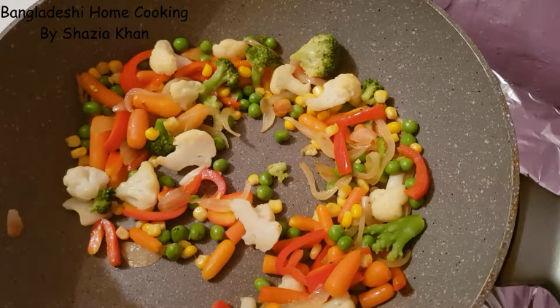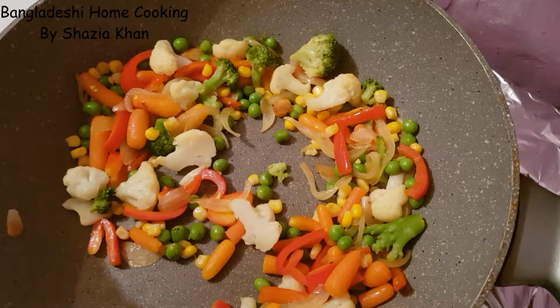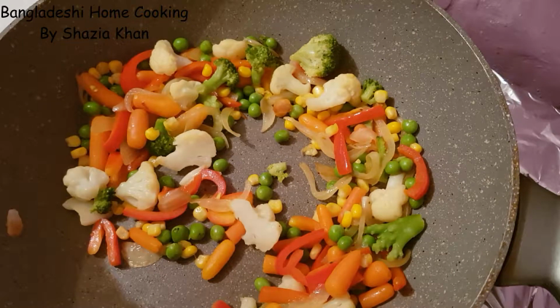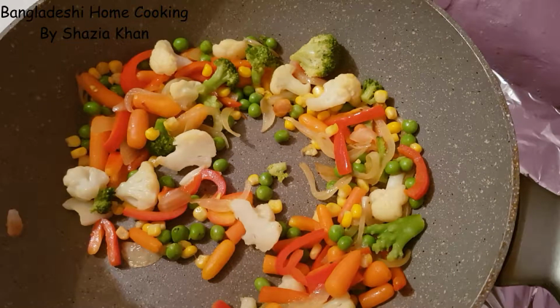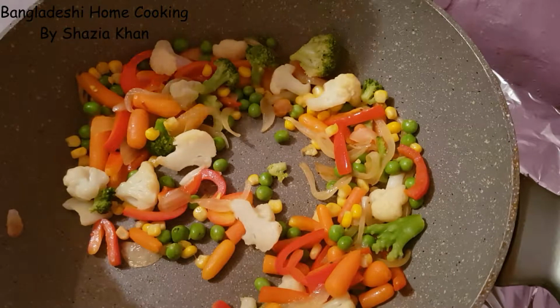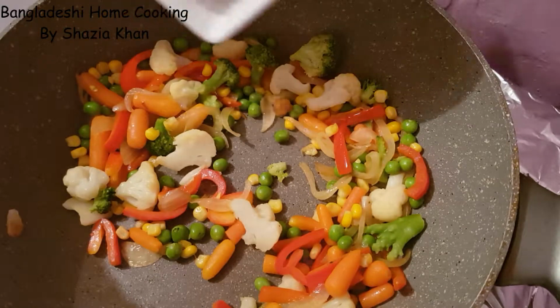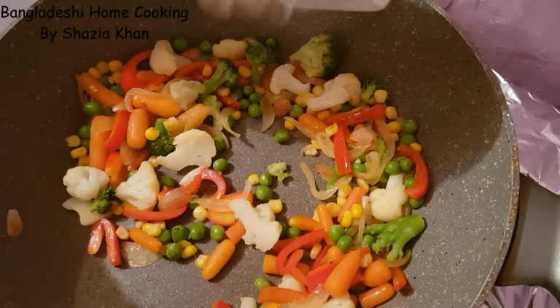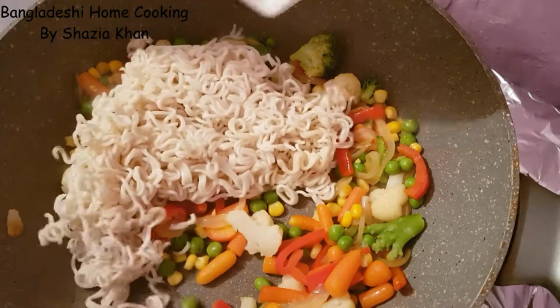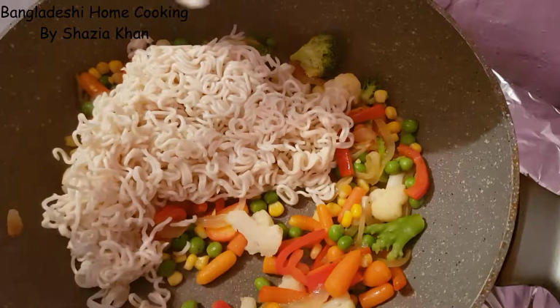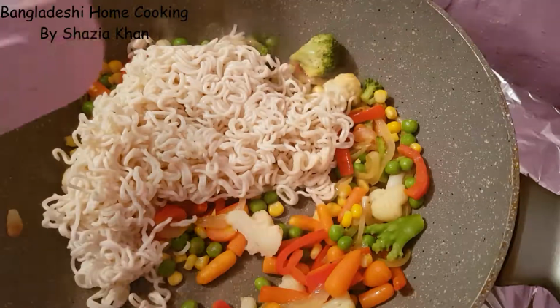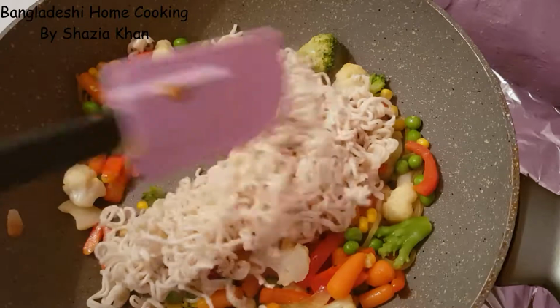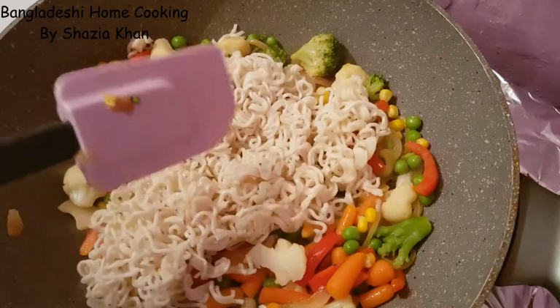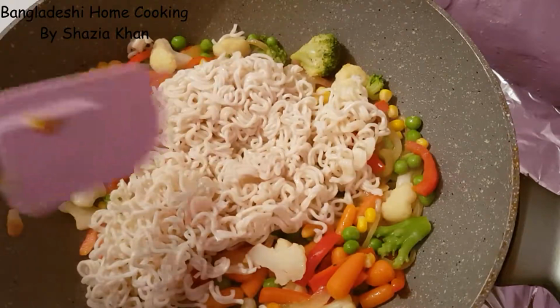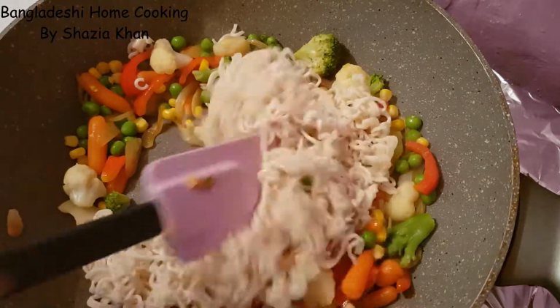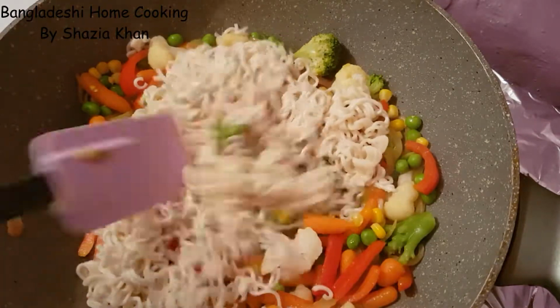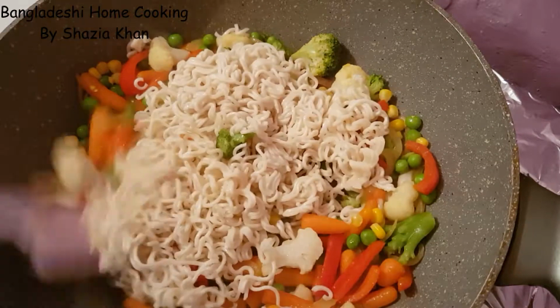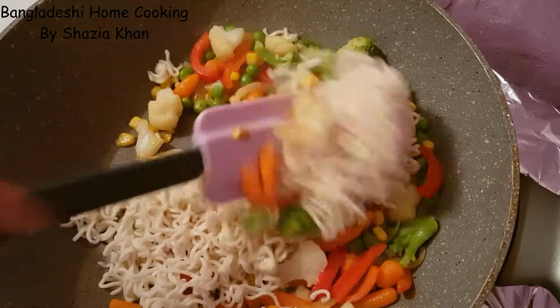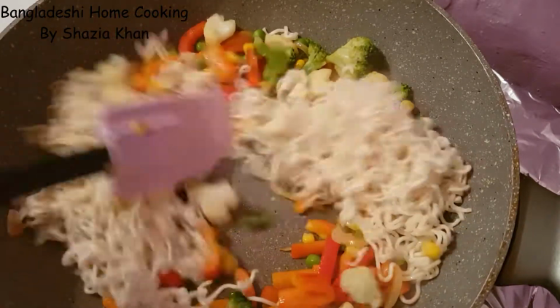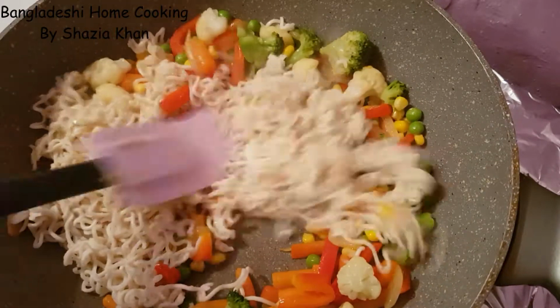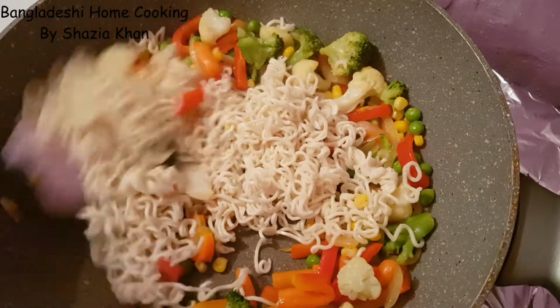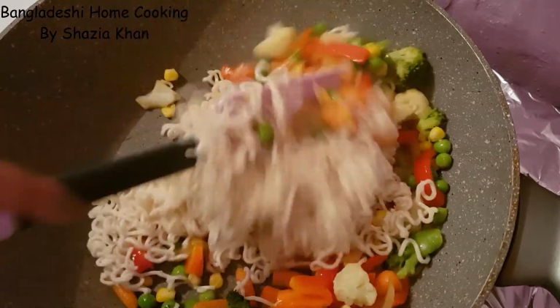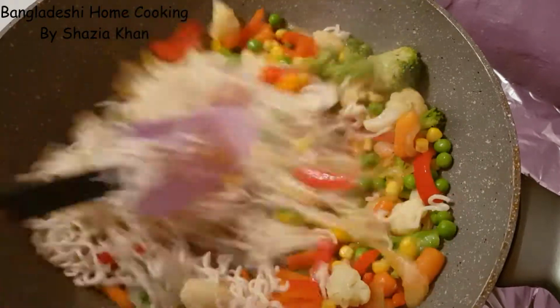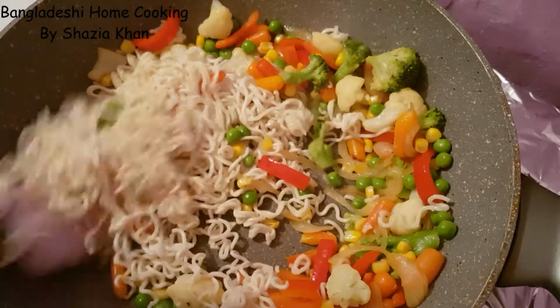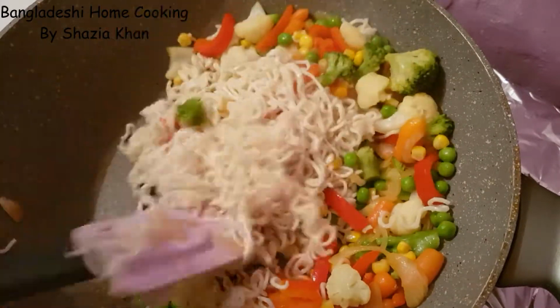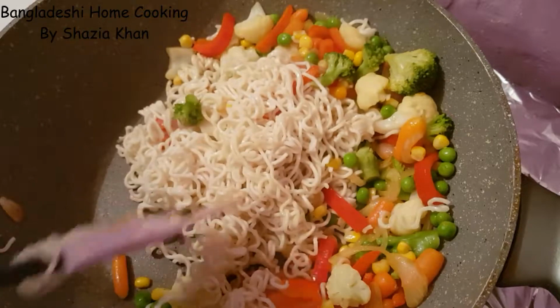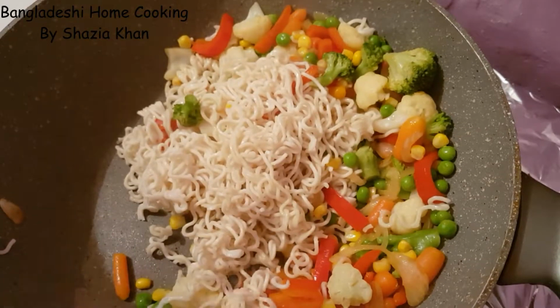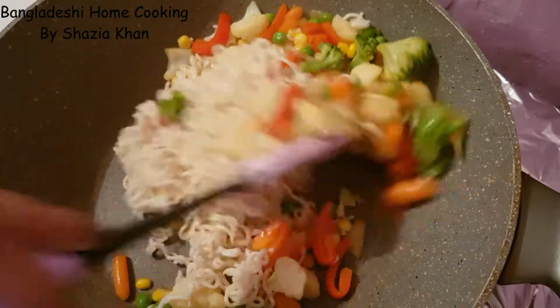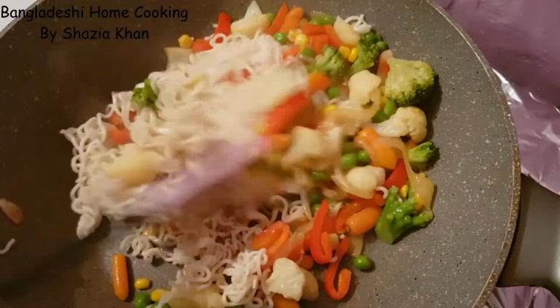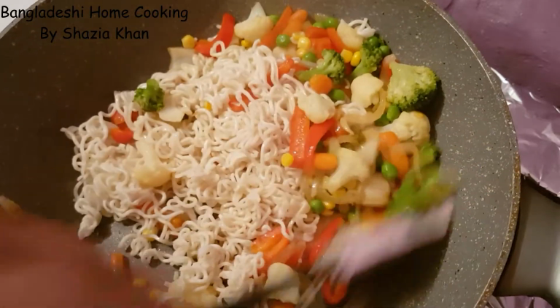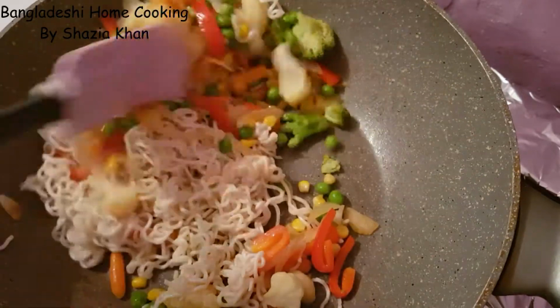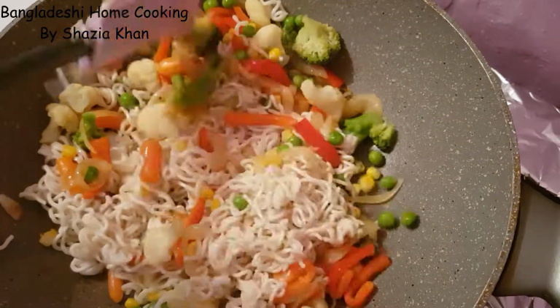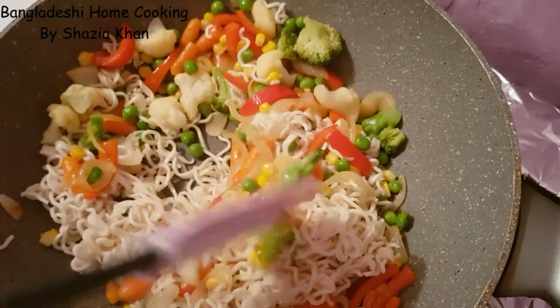Now we're going to add in the noodles. Mix them through and let that cook for a further 3 to 4 minutes on high heat.